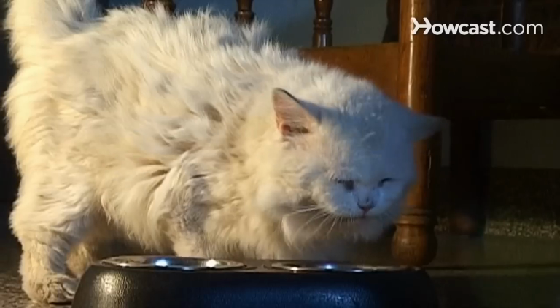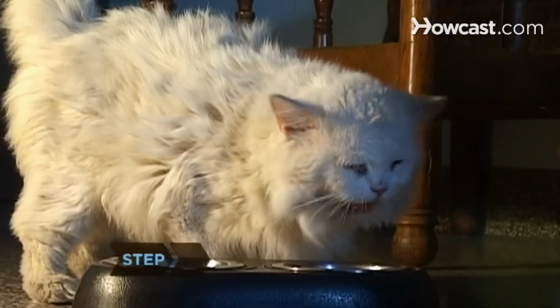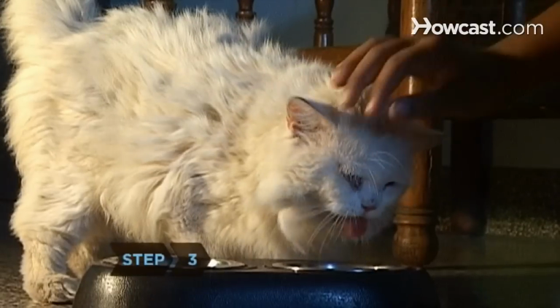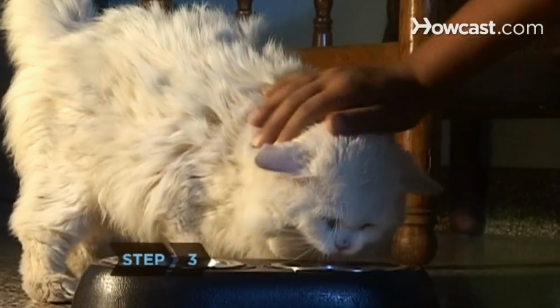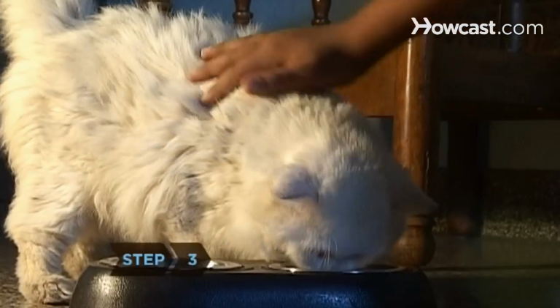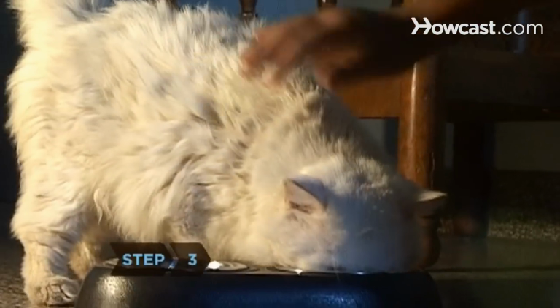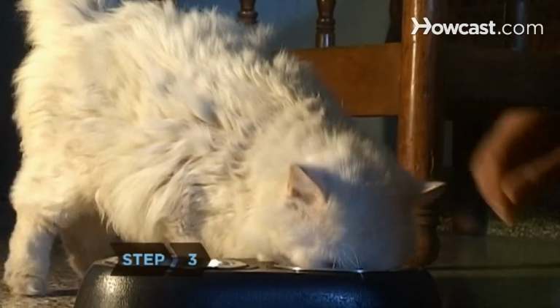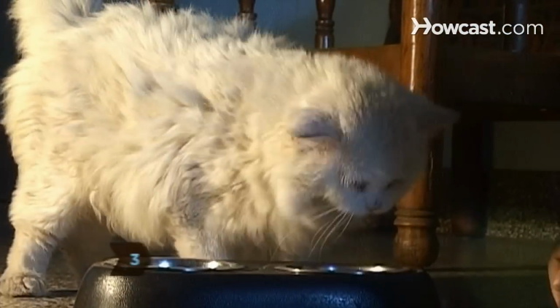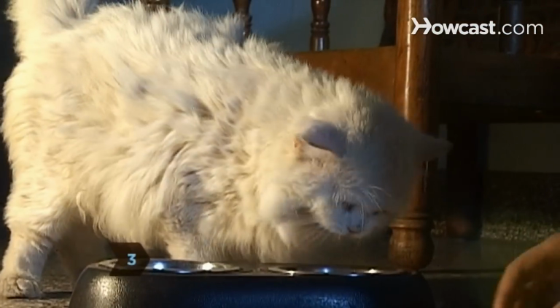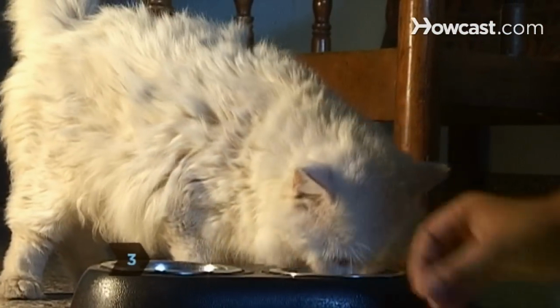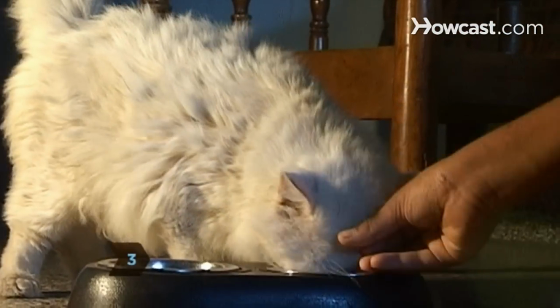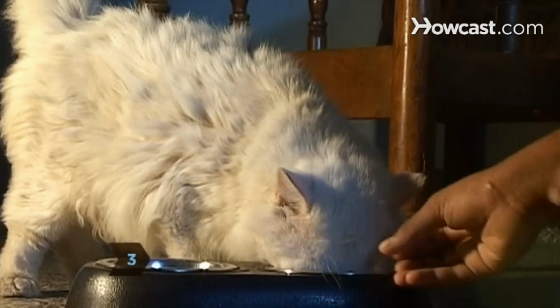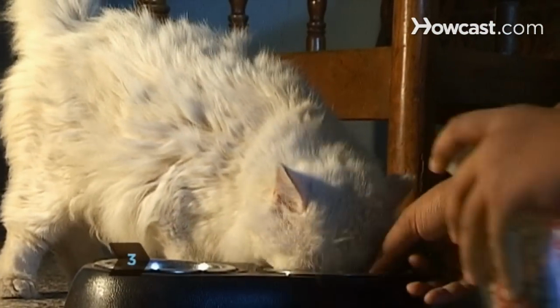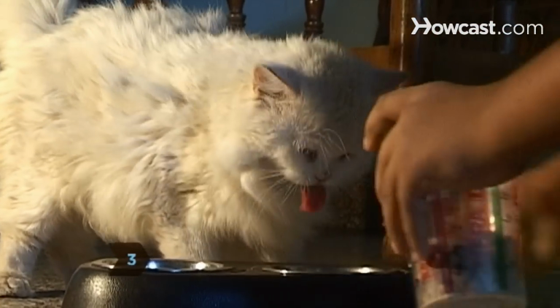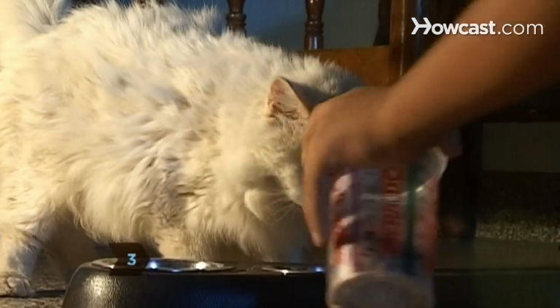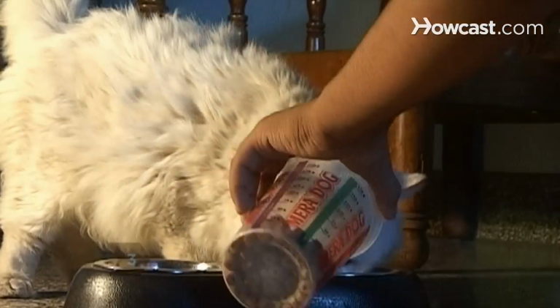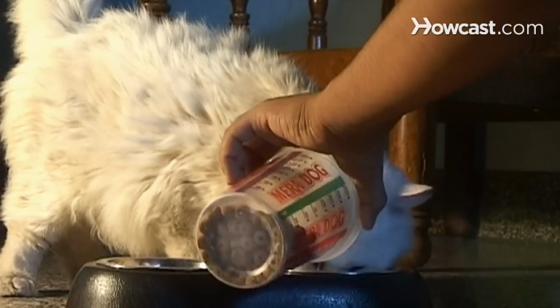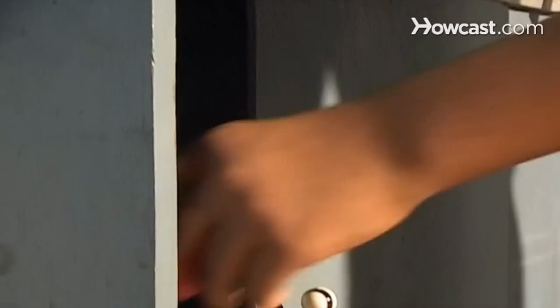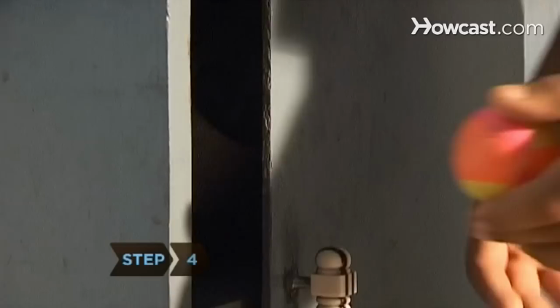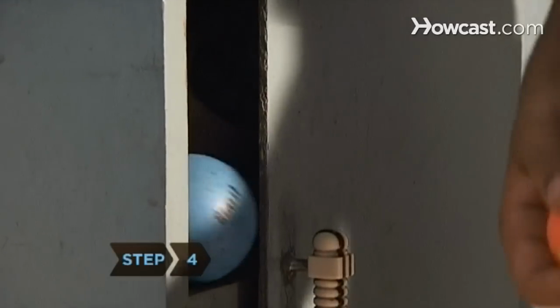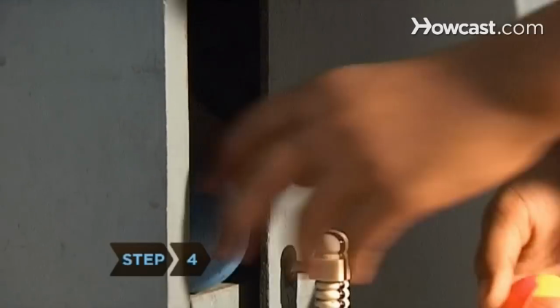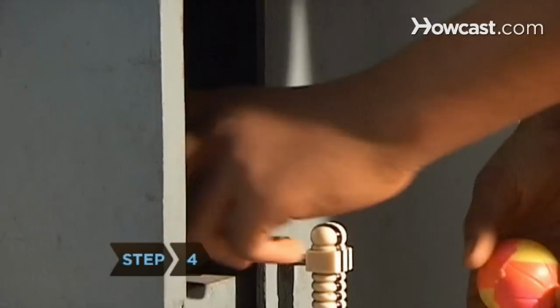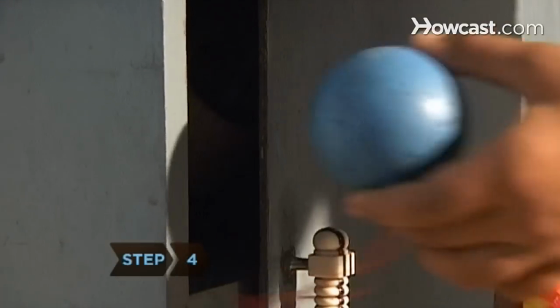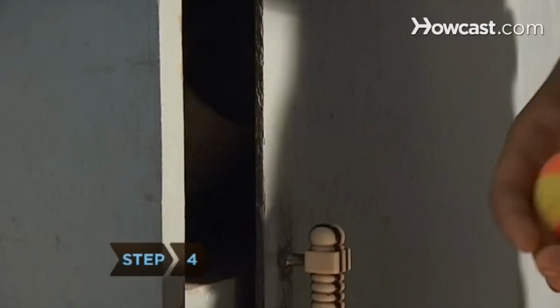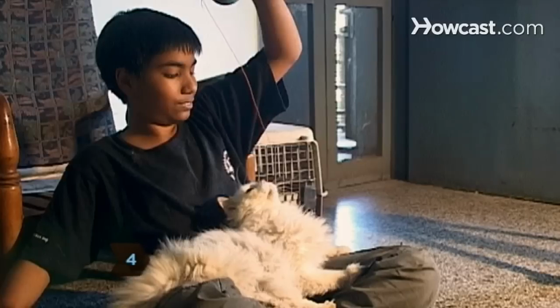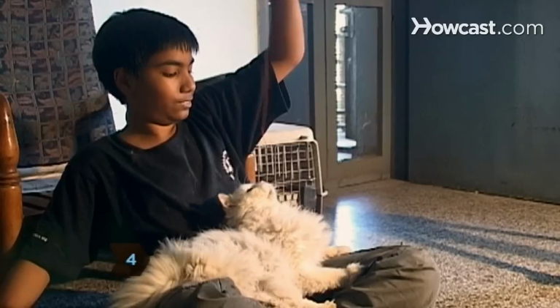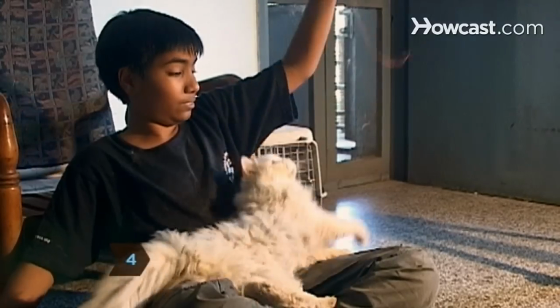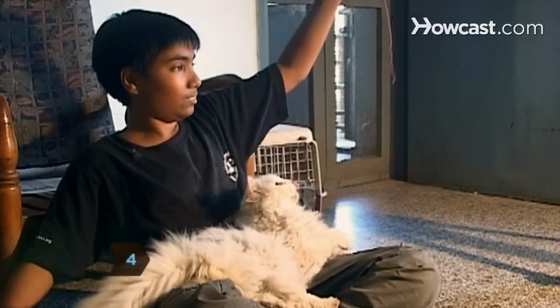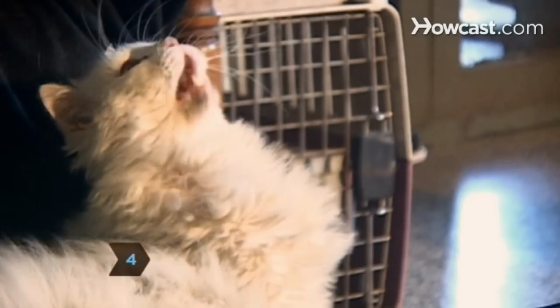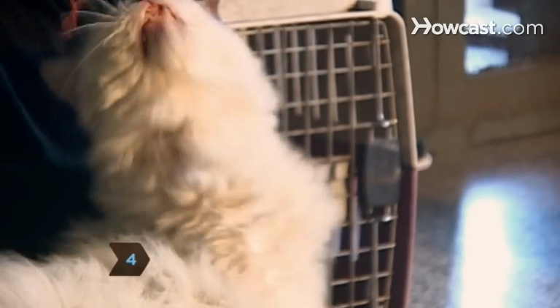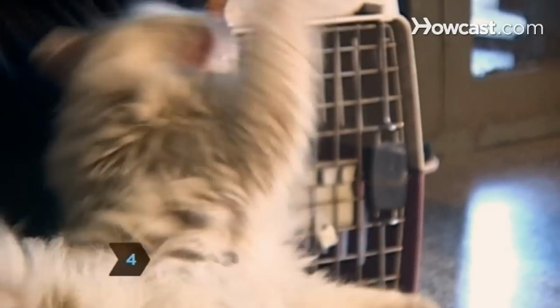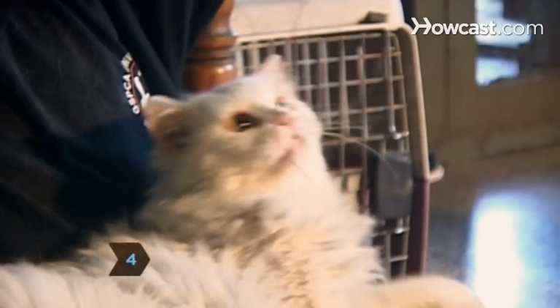Step 3: Give the cat lots of love and attention while the neighbors are away on vacation. Step 4: Get out the cat's toys and make time every day to make sure the cat gets exercise.